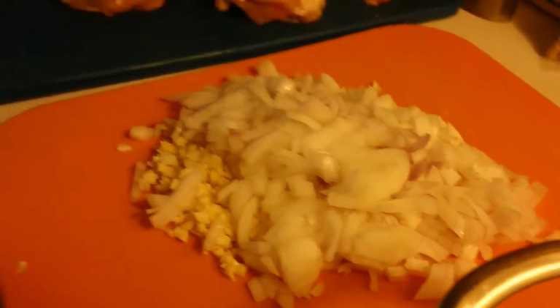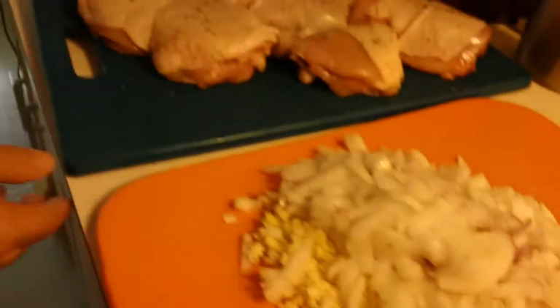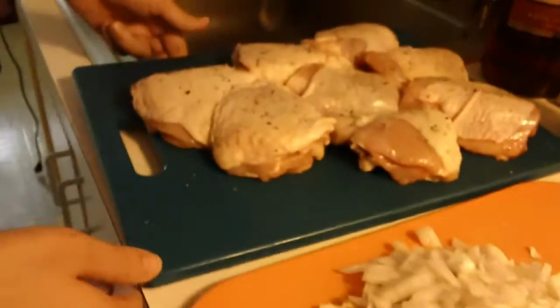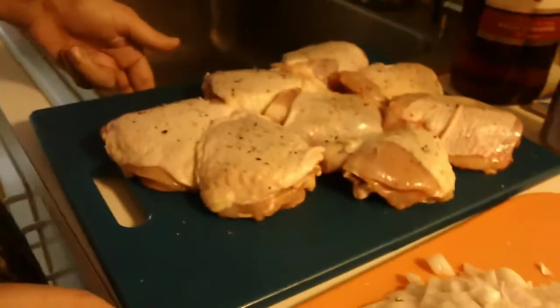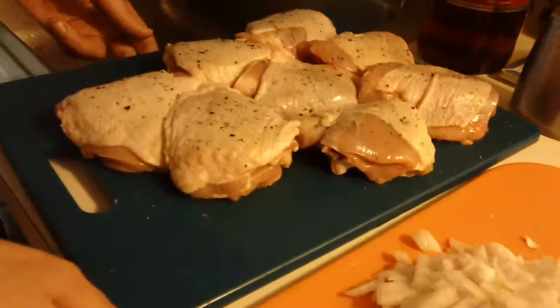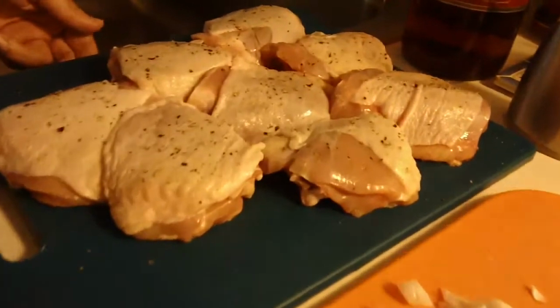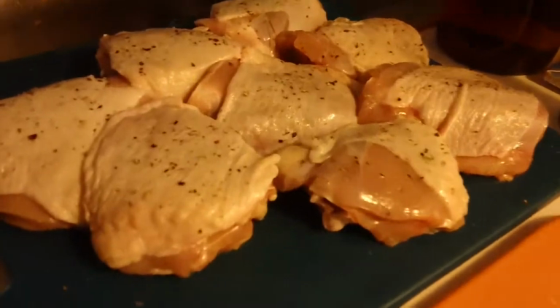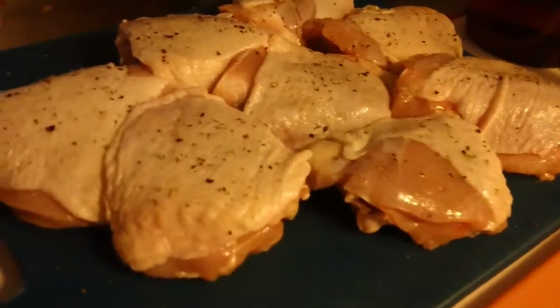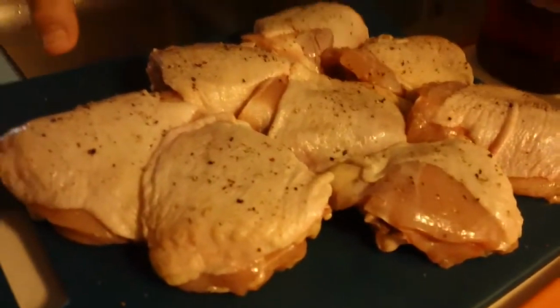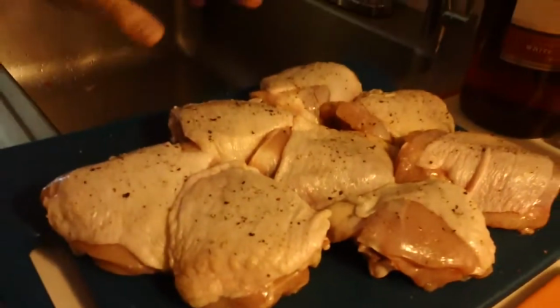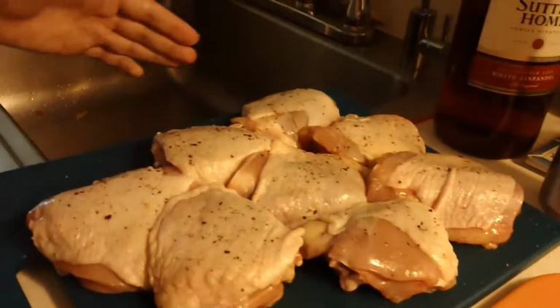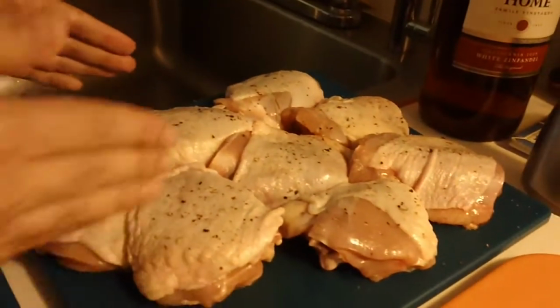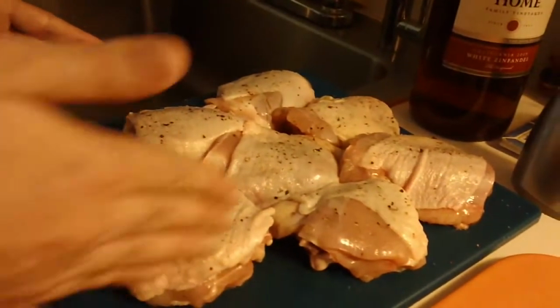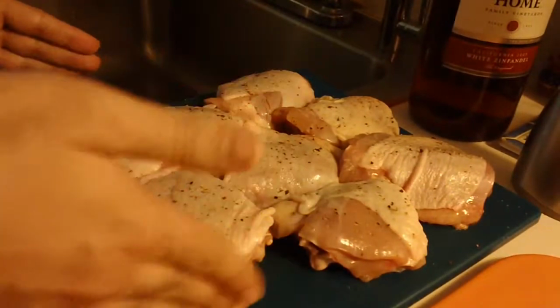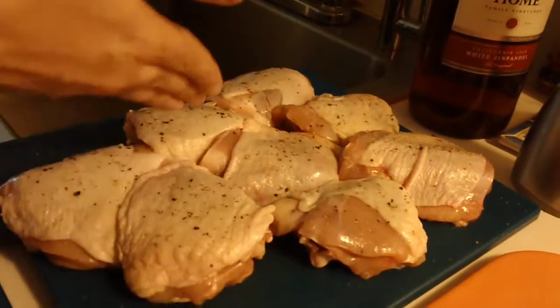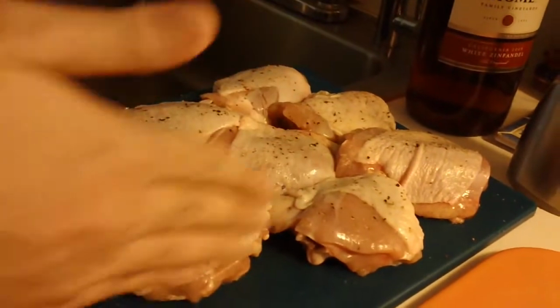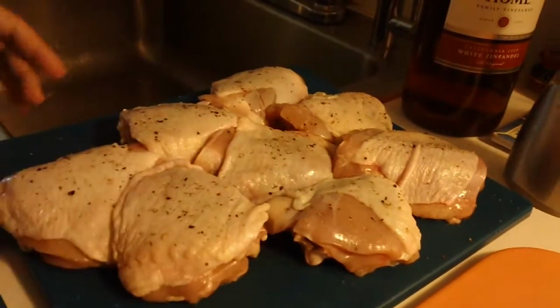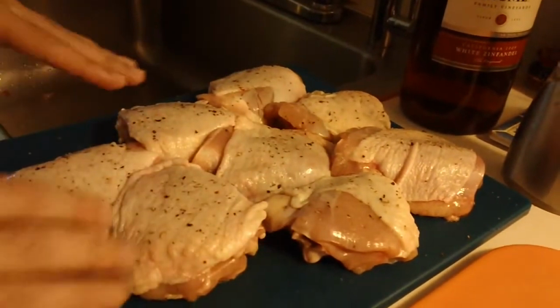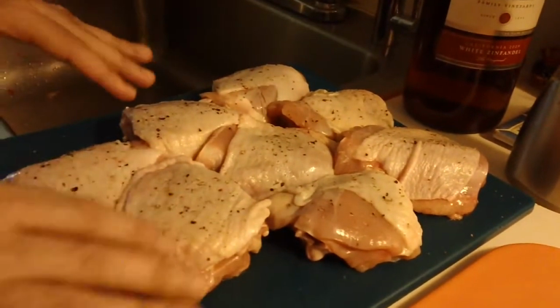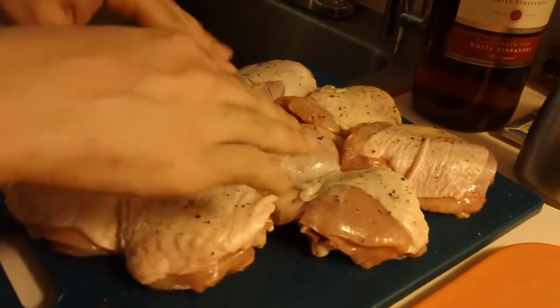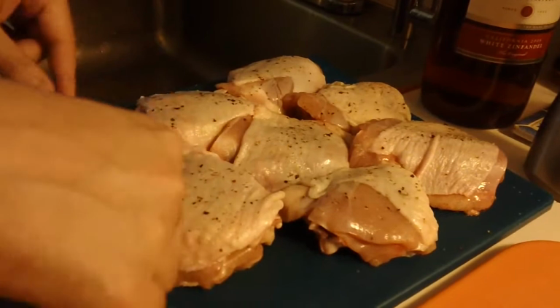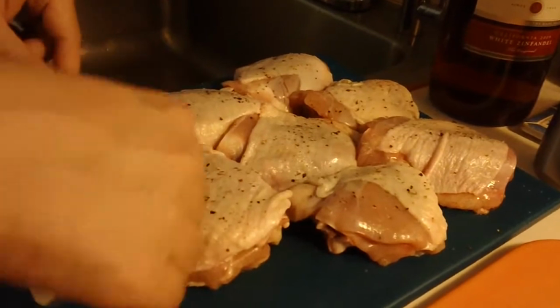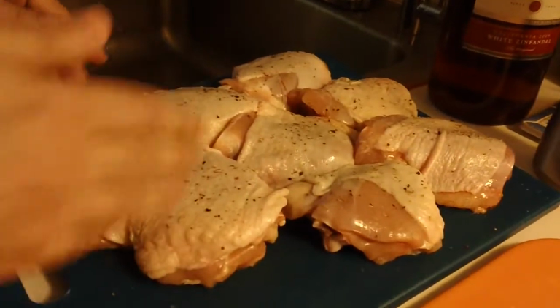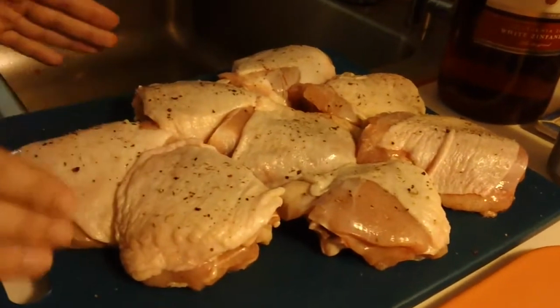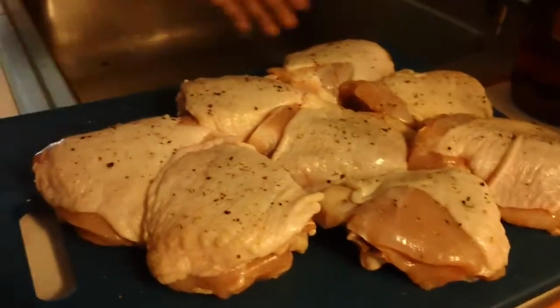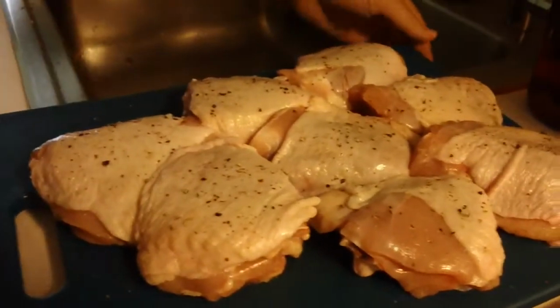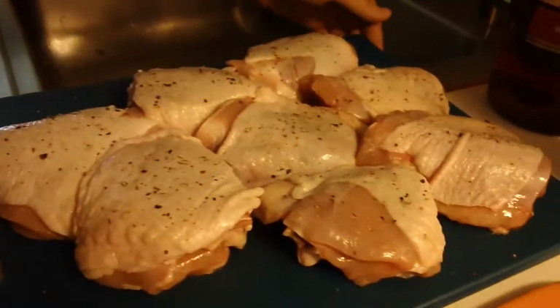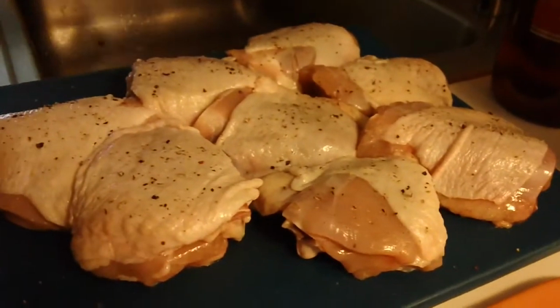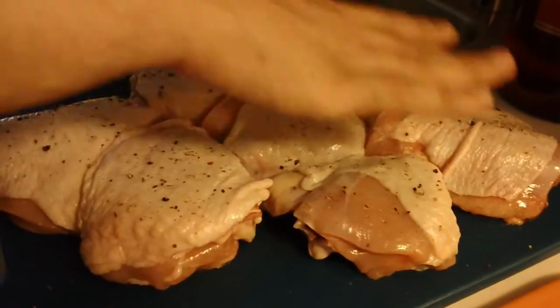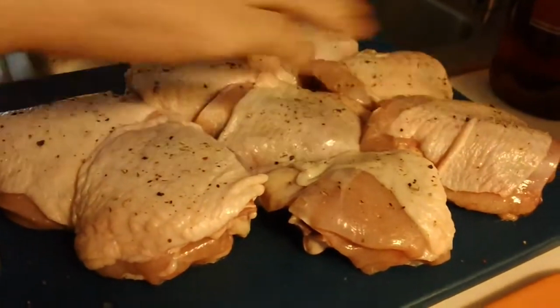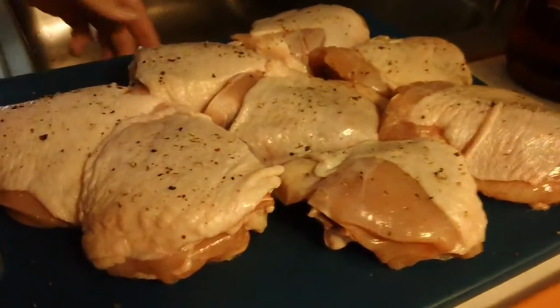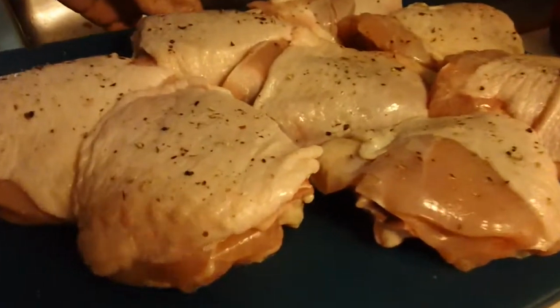Then you are going to take some chicken thighs, square them off, and clean up the fat. Cut that off. Then season with salt and pepper.